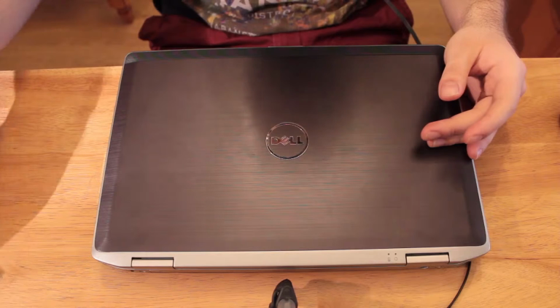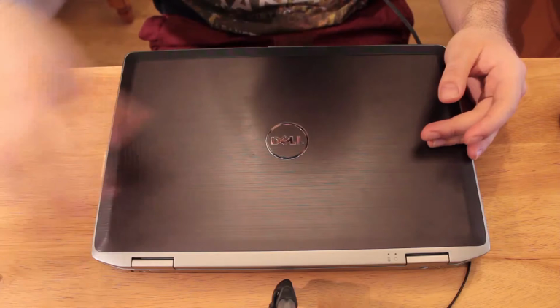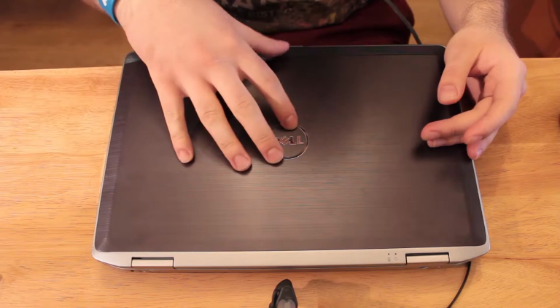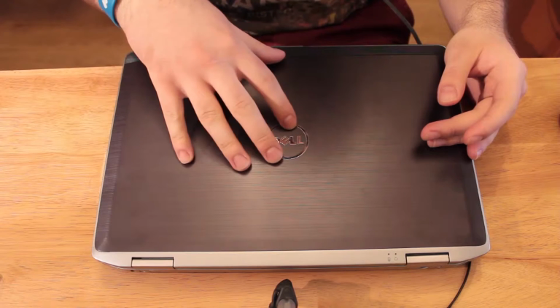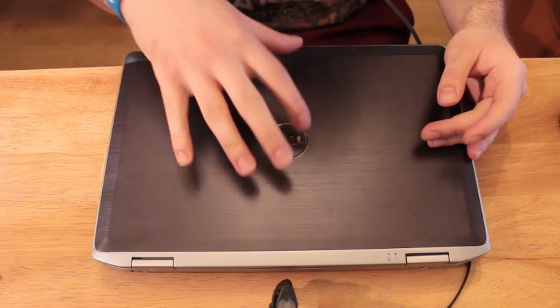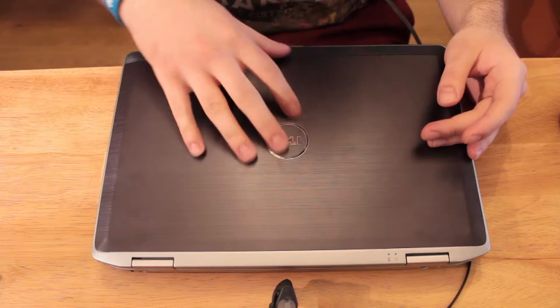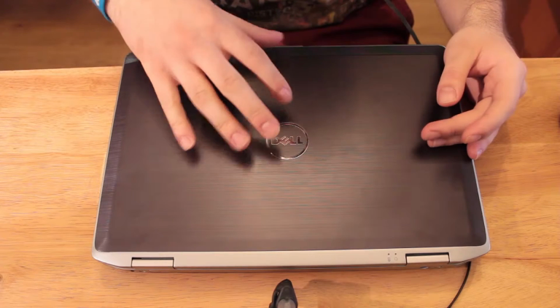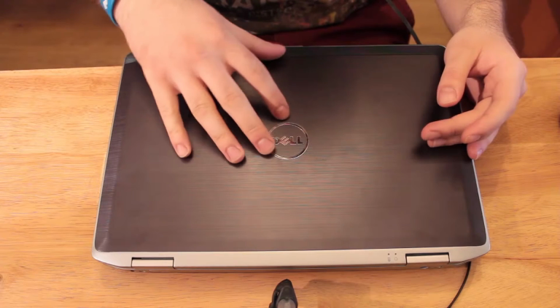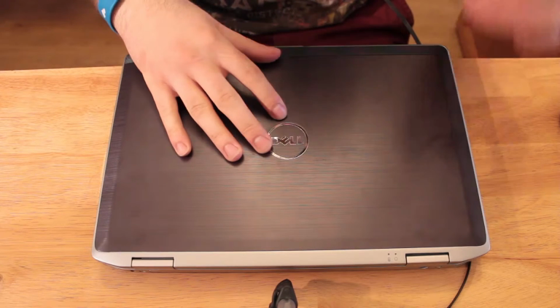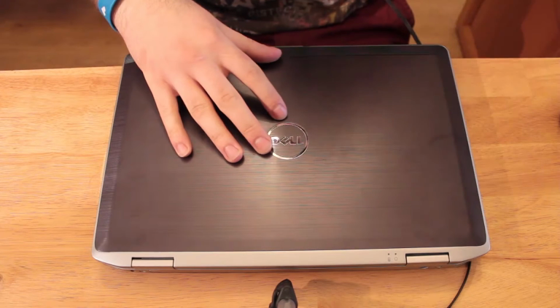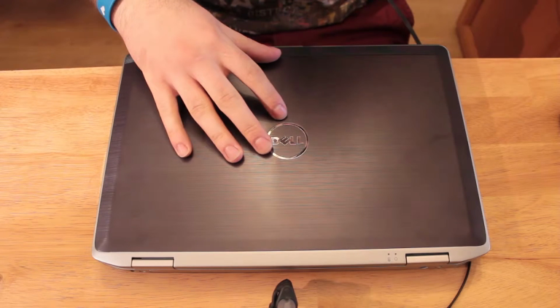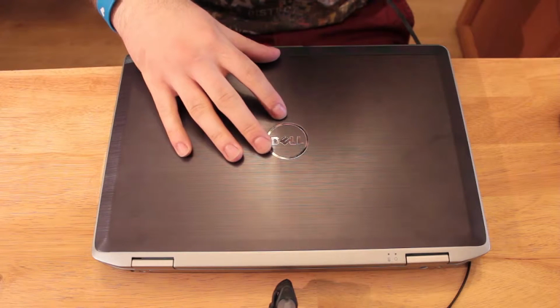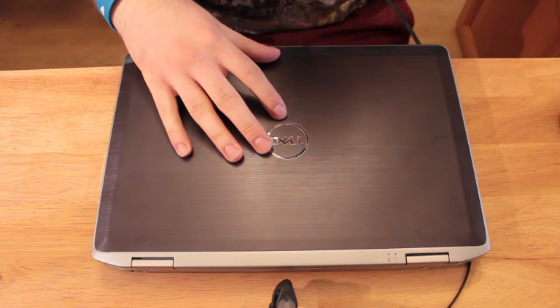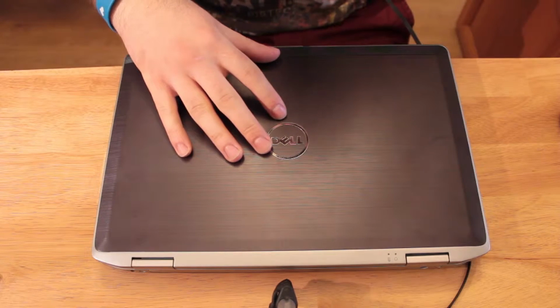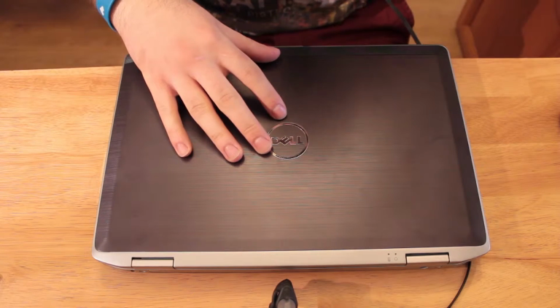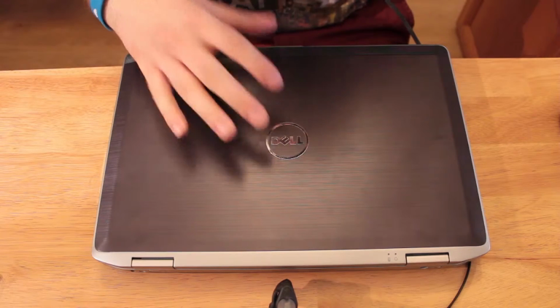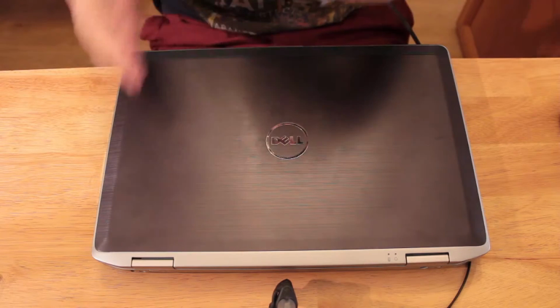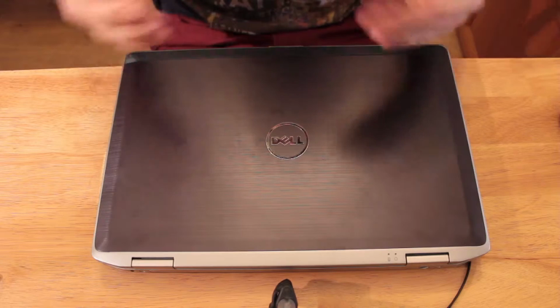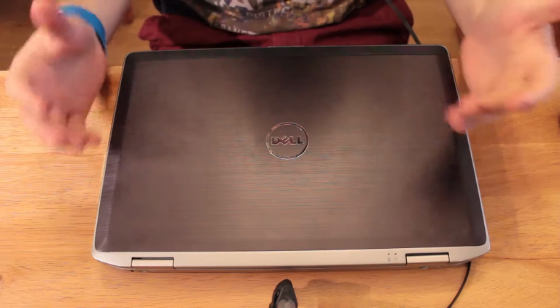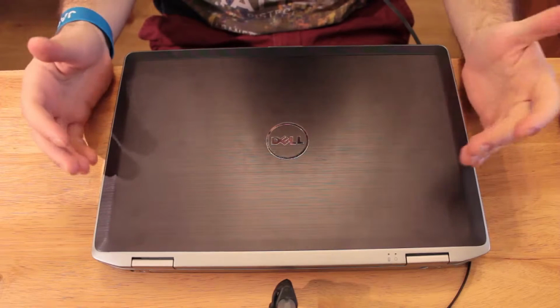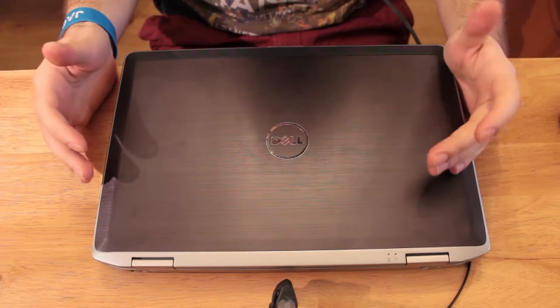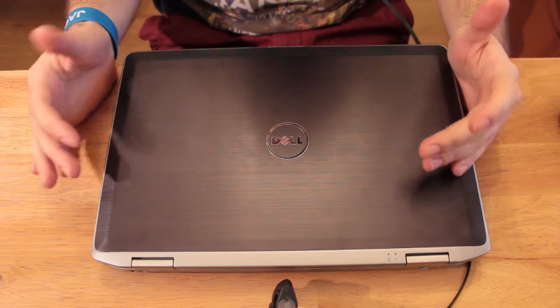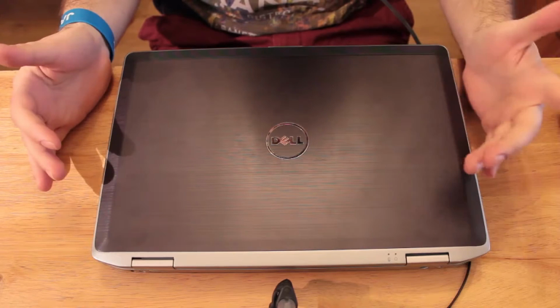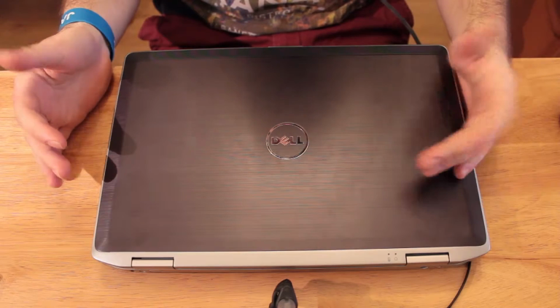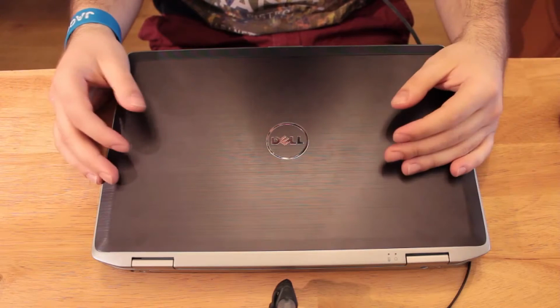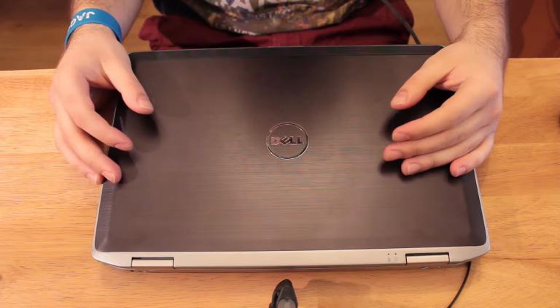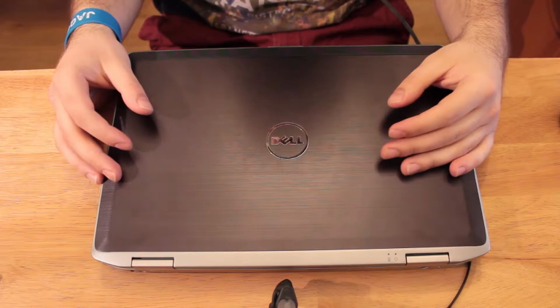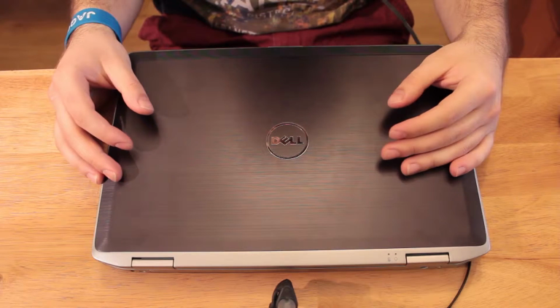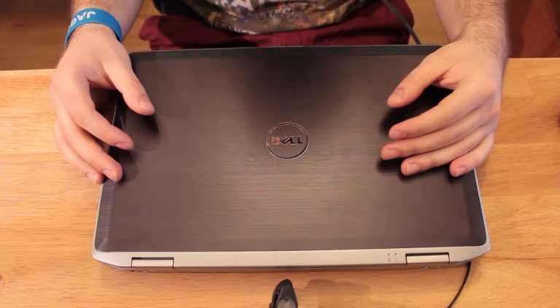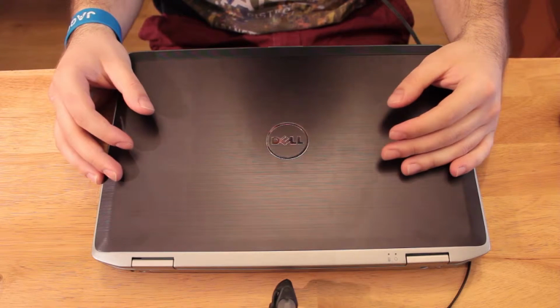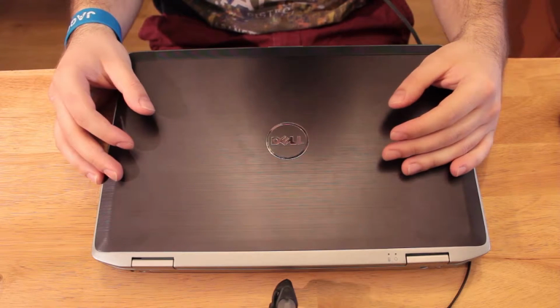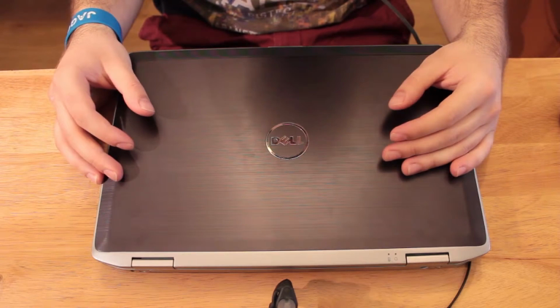I already got two modules in this laptop but they're working at different speeds, which means it's not working as dual channel.